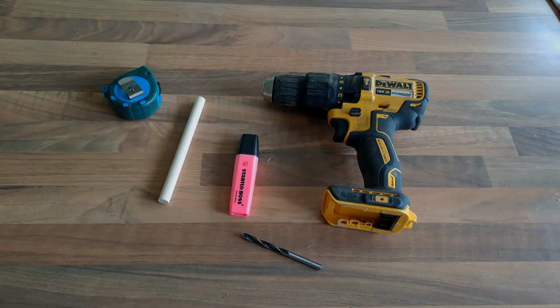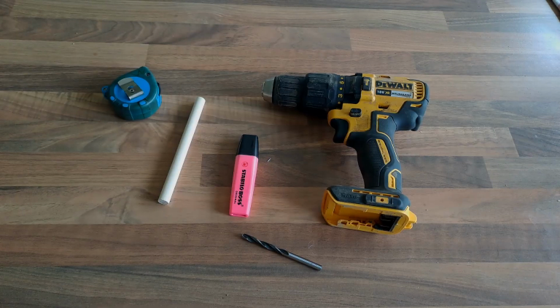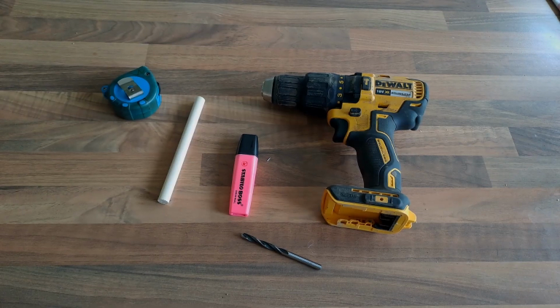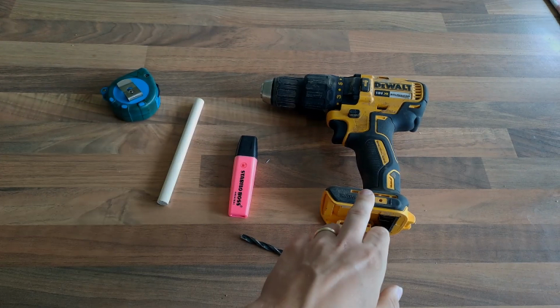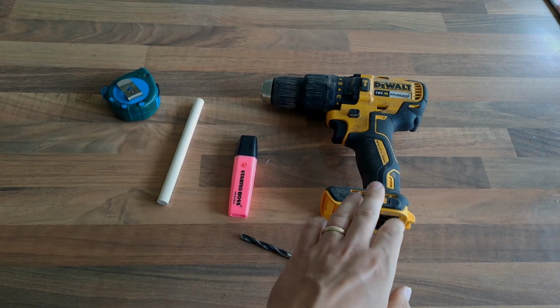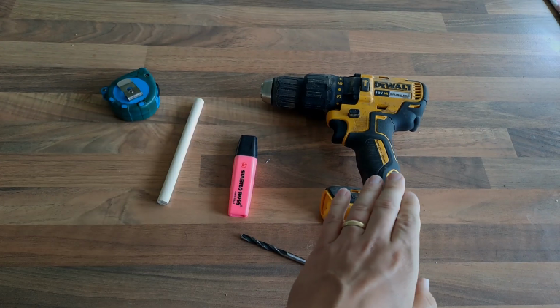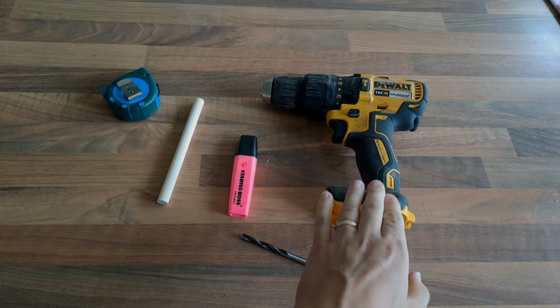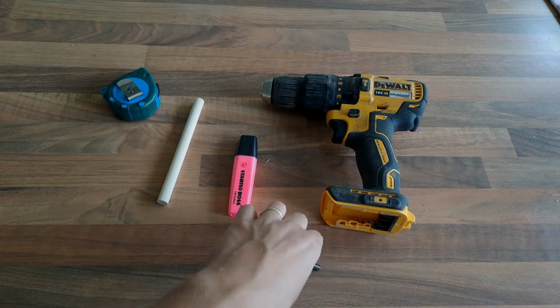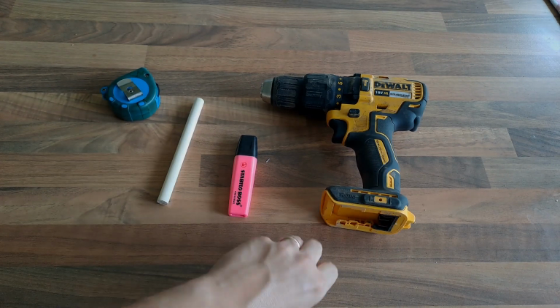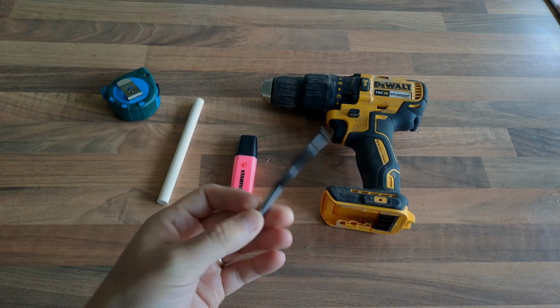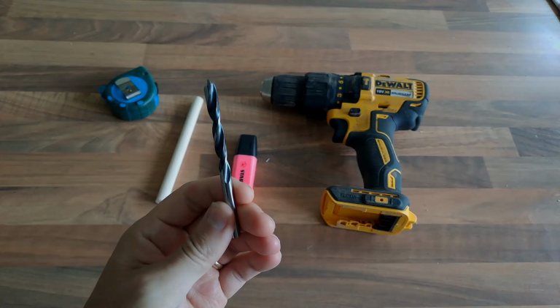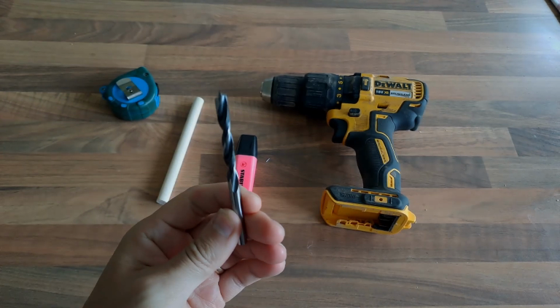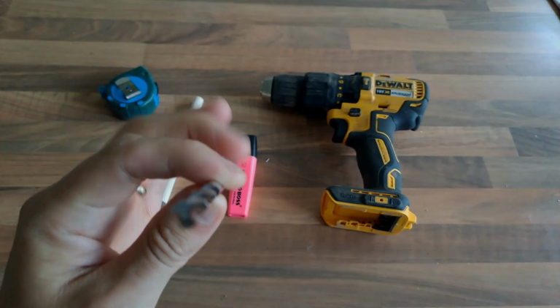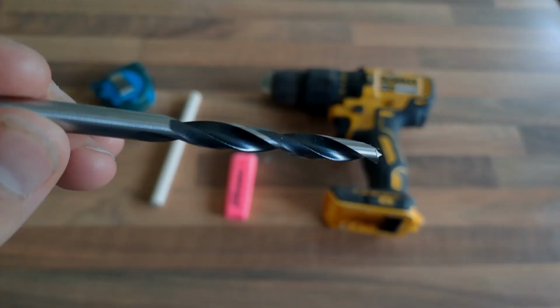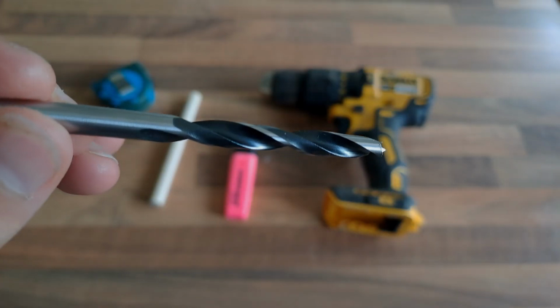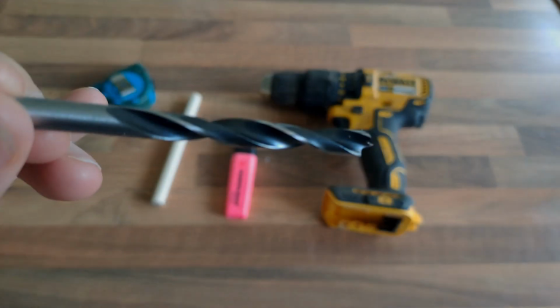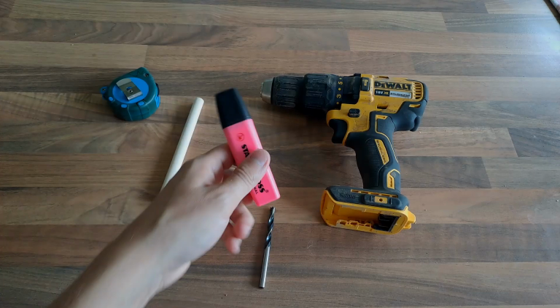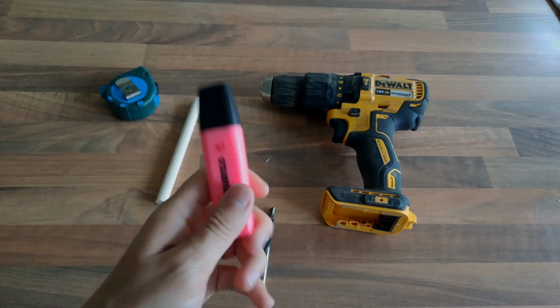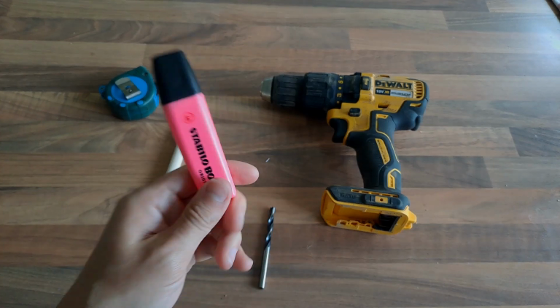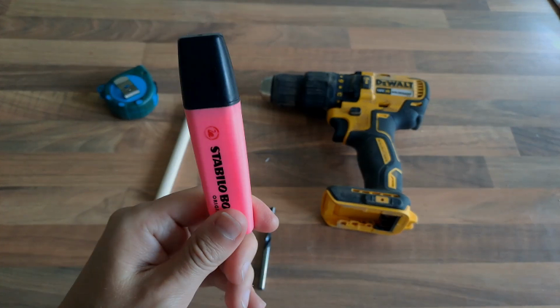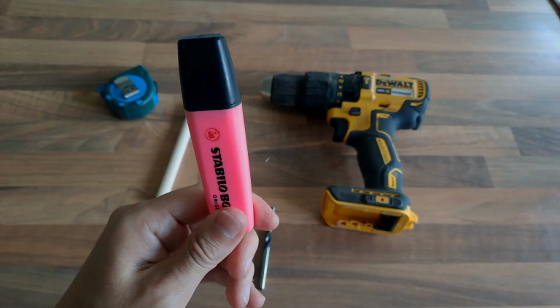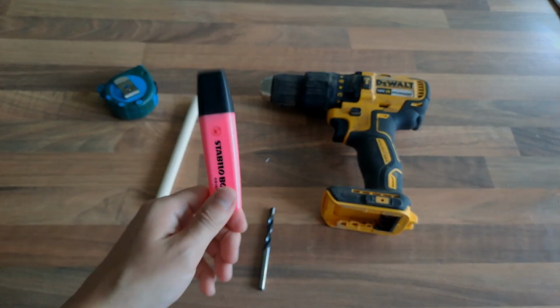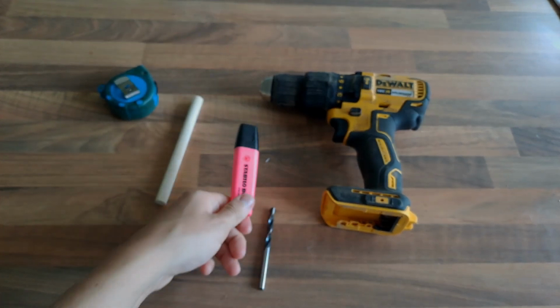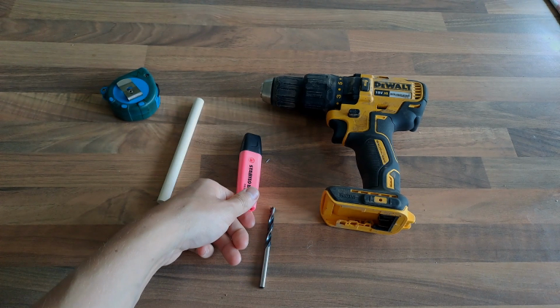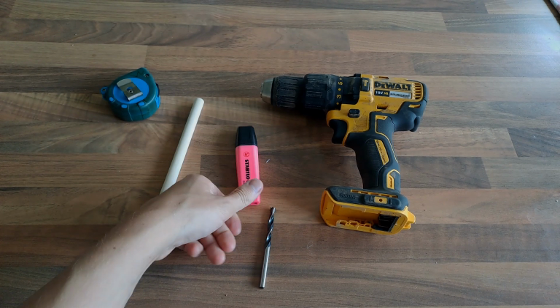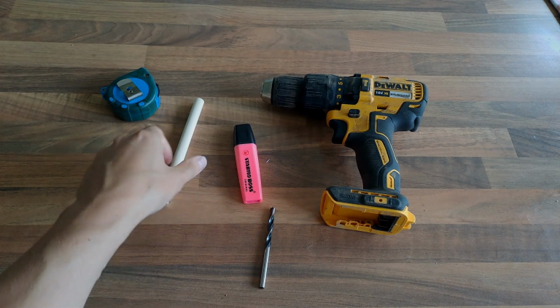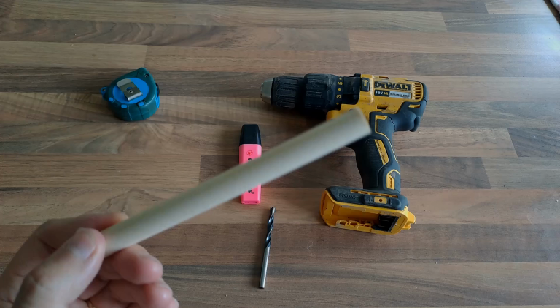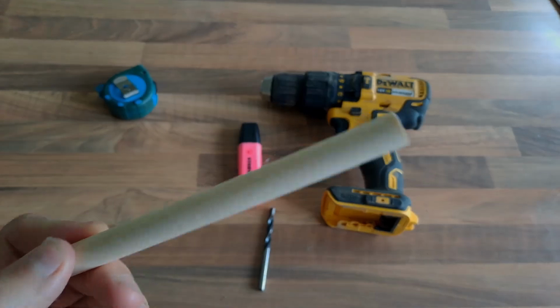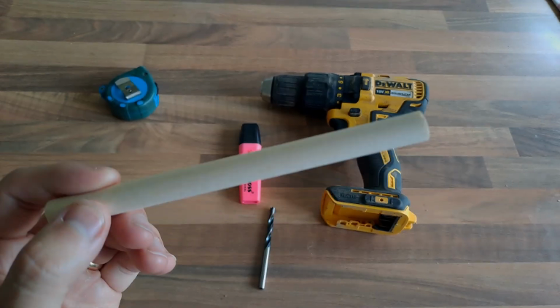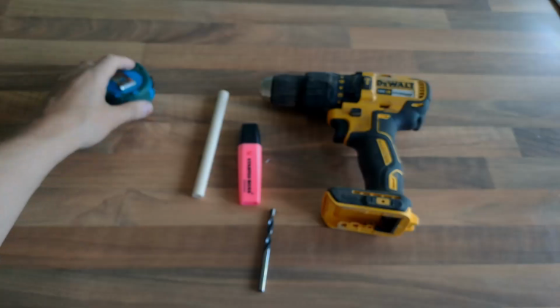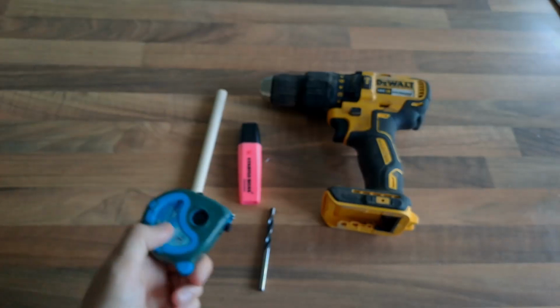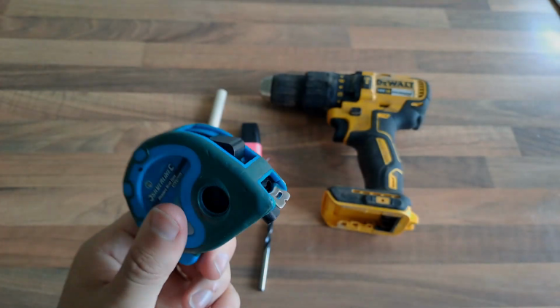Here's what you're going to need: a drill, a quarter inch drill bit — this is a wooden drill bit — a permanent marker (don't start off with a pink pen like I have here), a block of wood, and a tape measure.